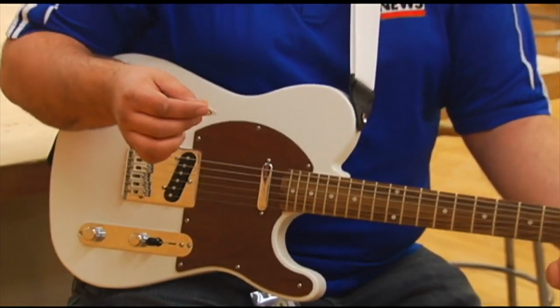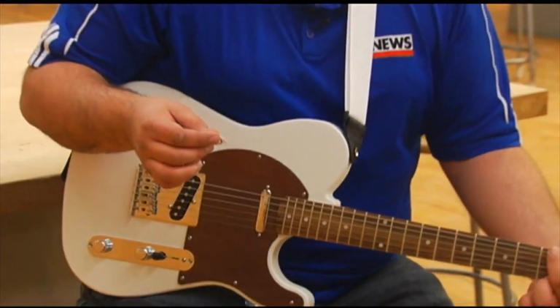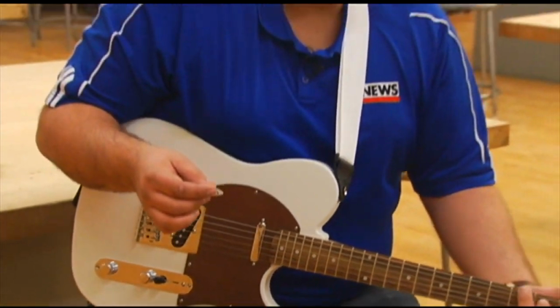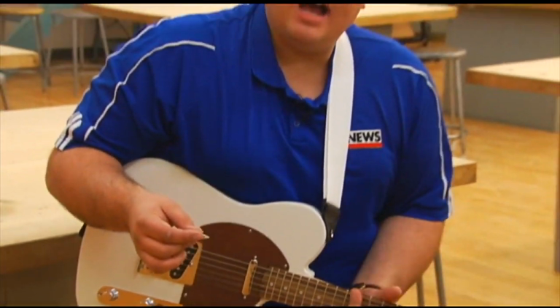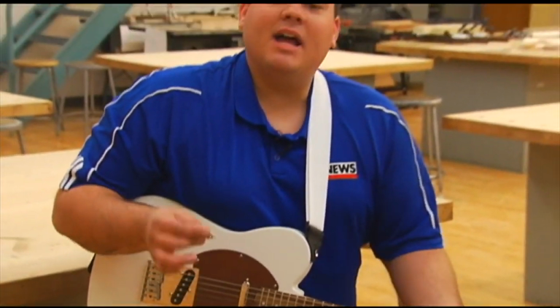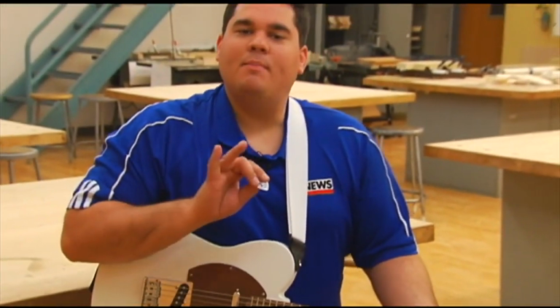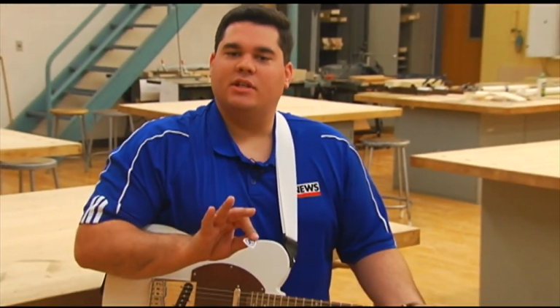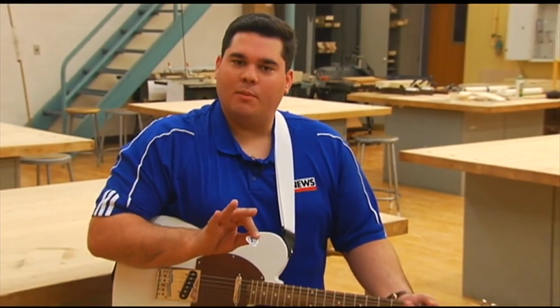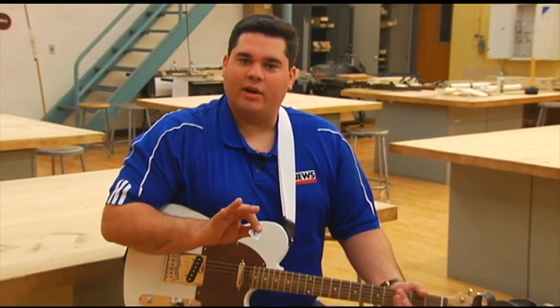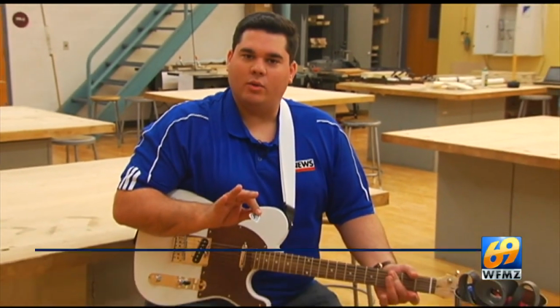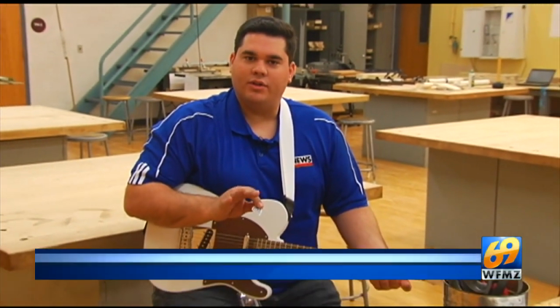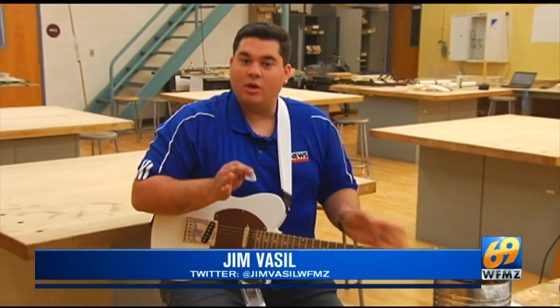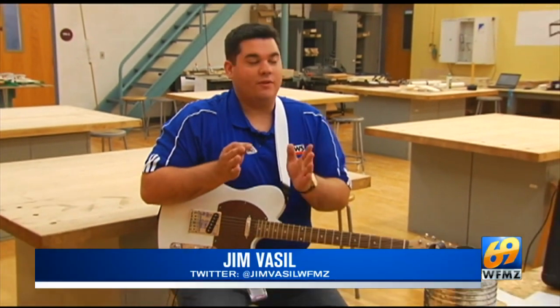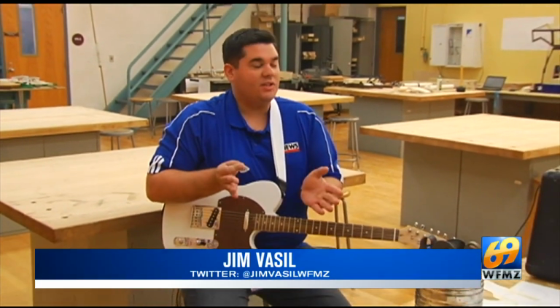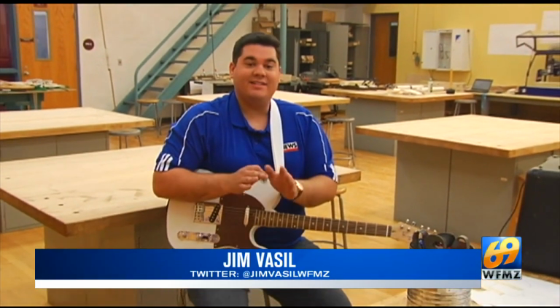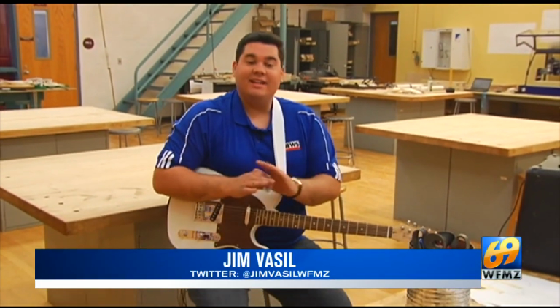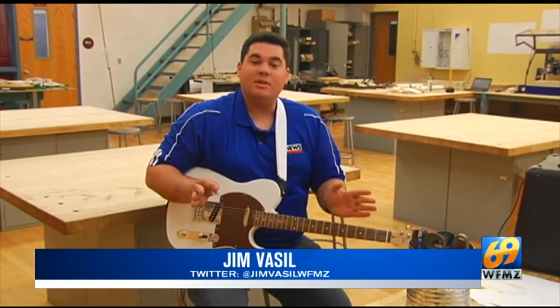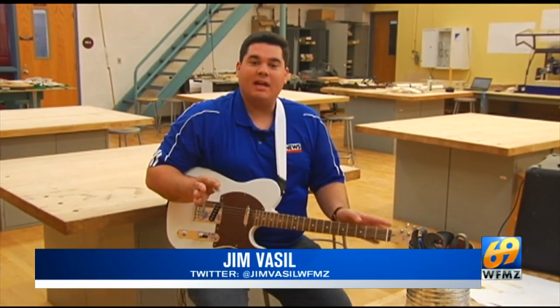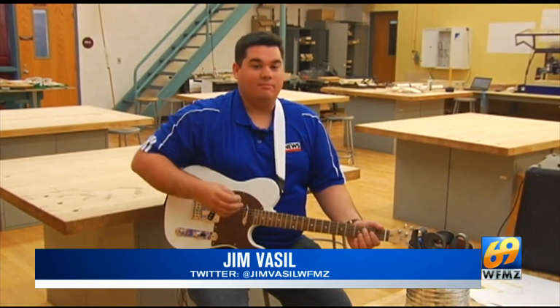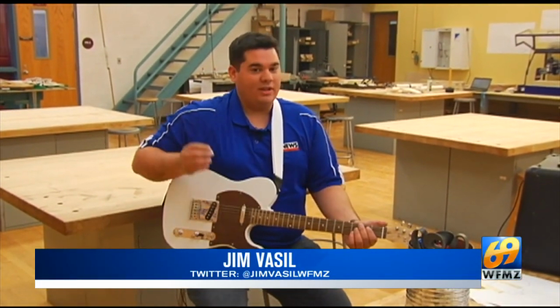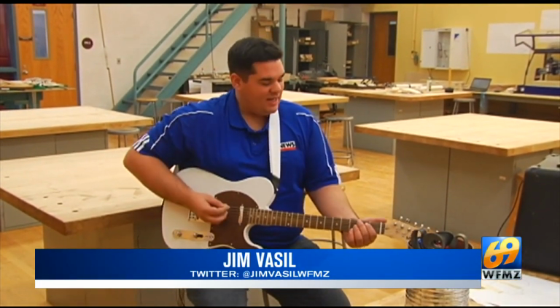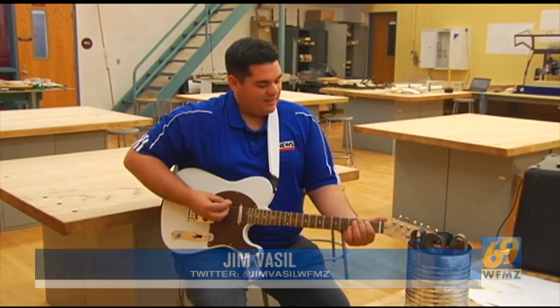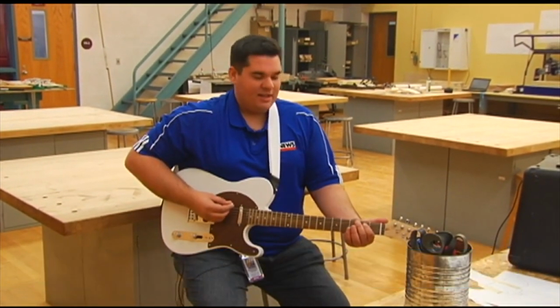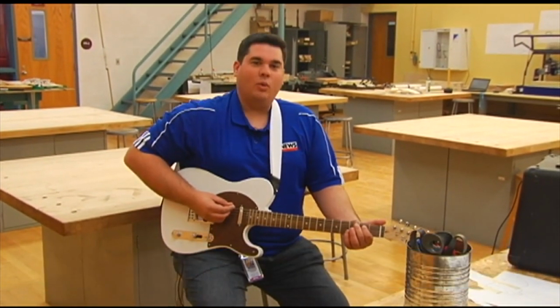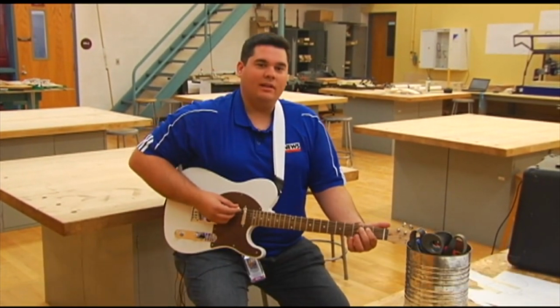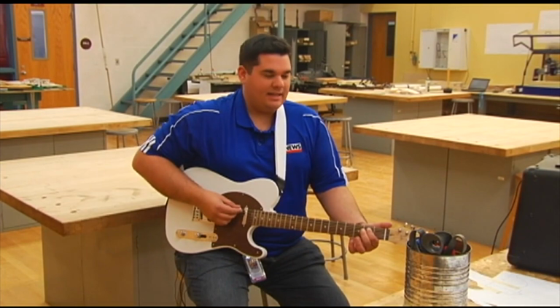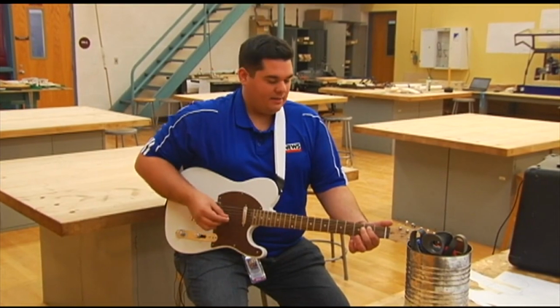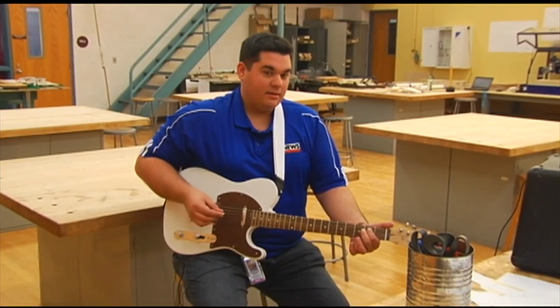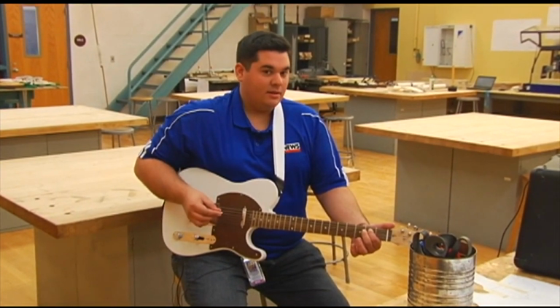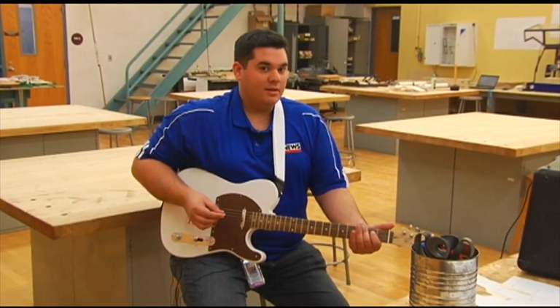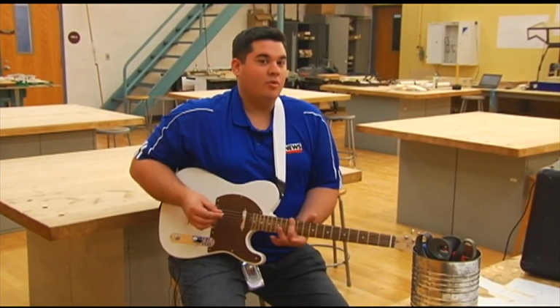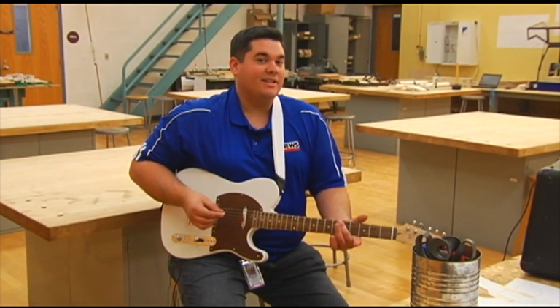I'm not the best guitar player in the world, and you know what? For this class, it doesn't matter. All that you need is a little will and practice.